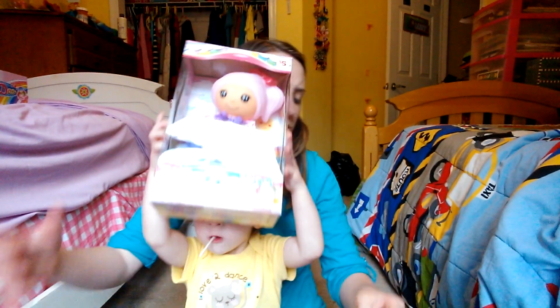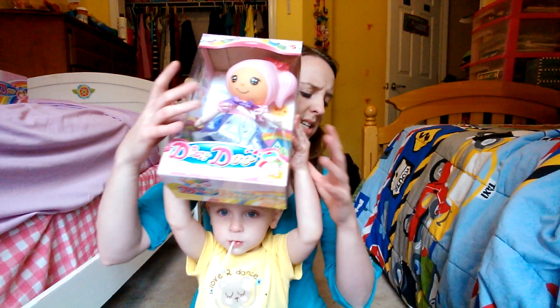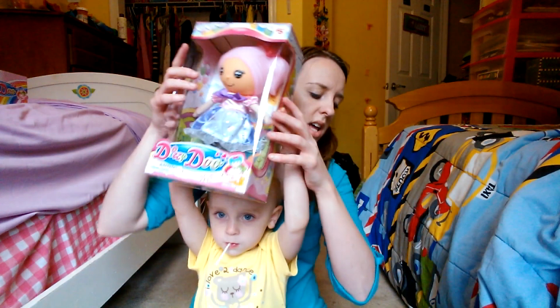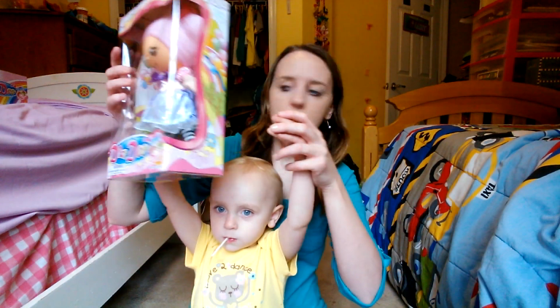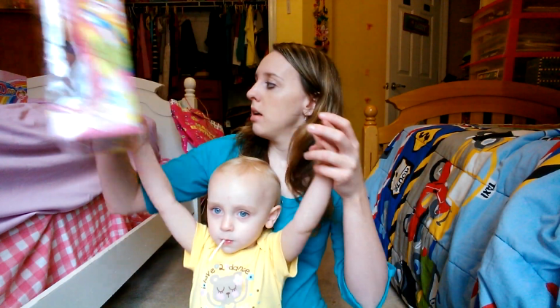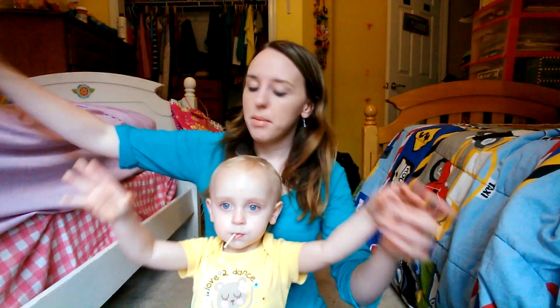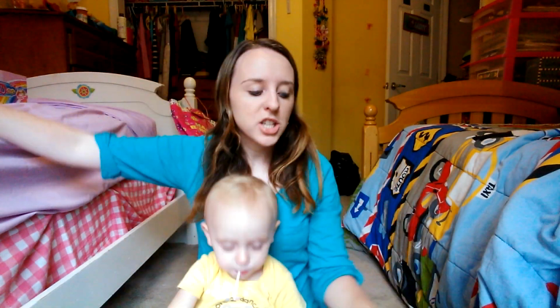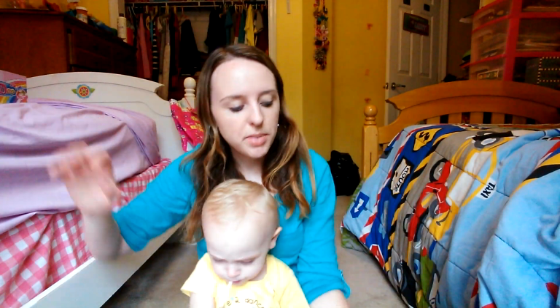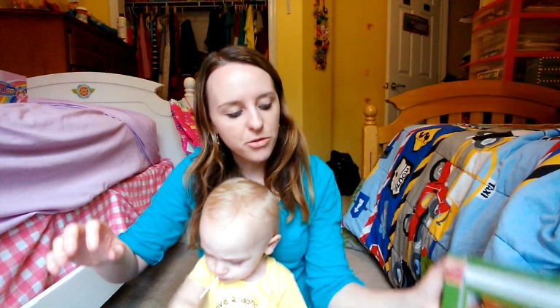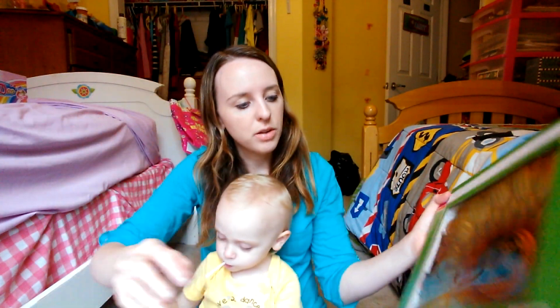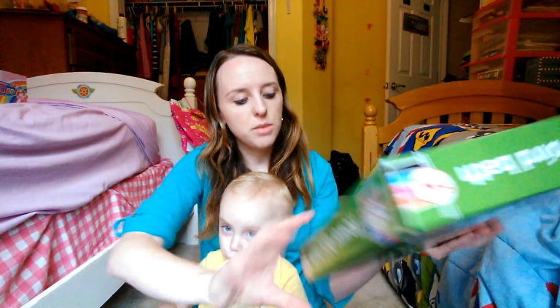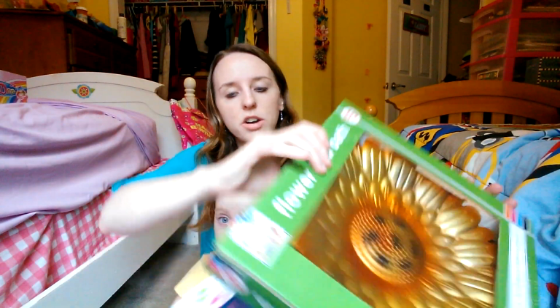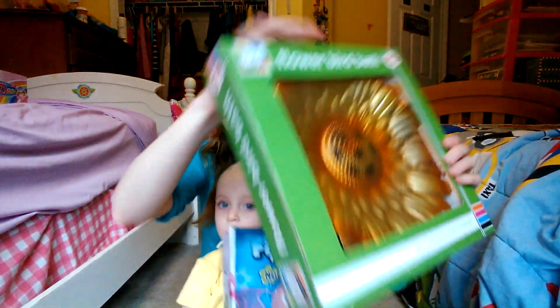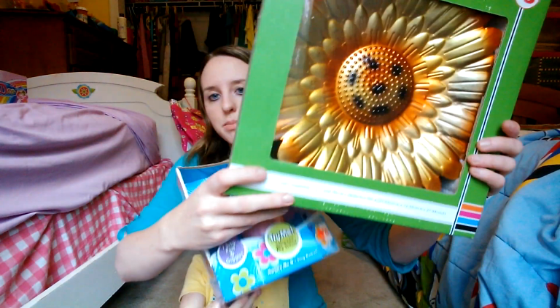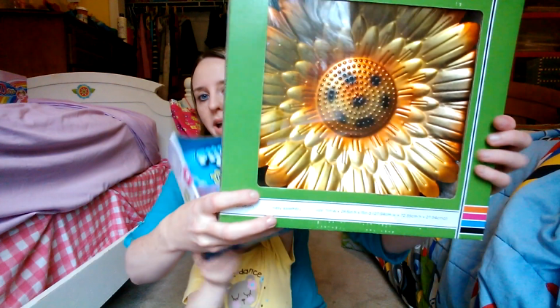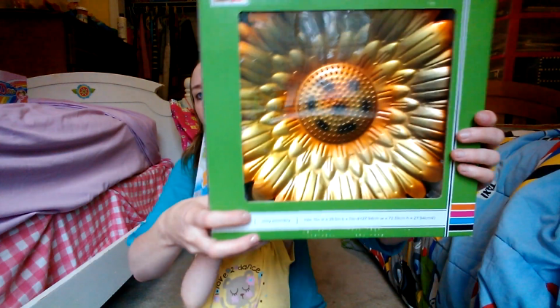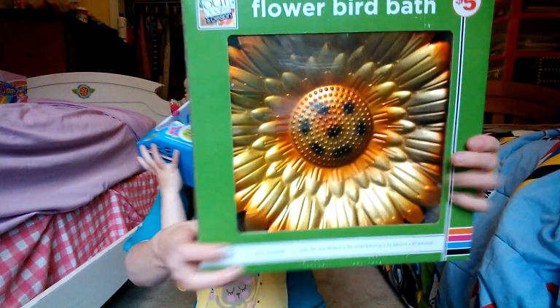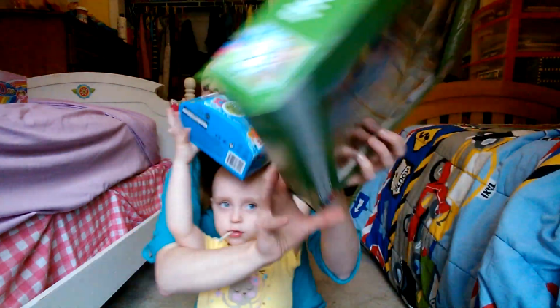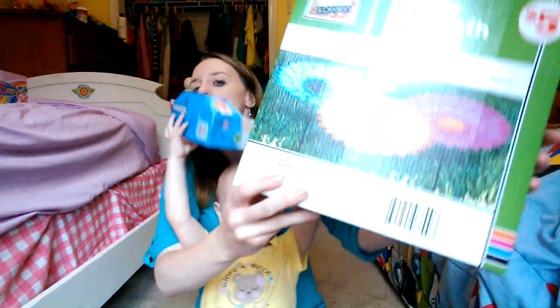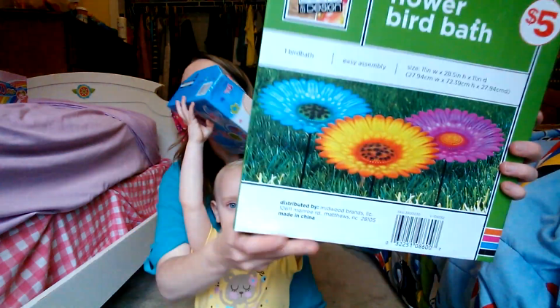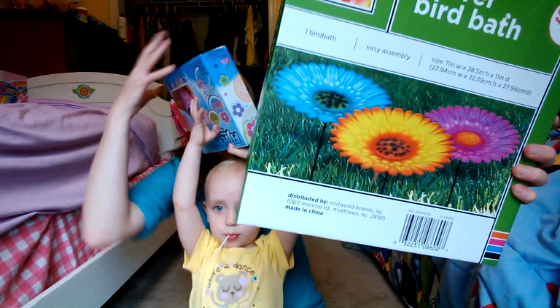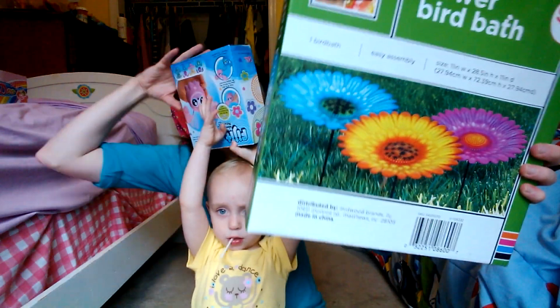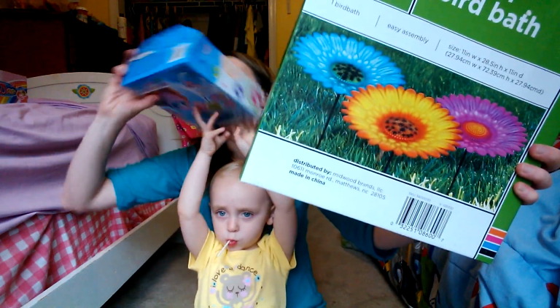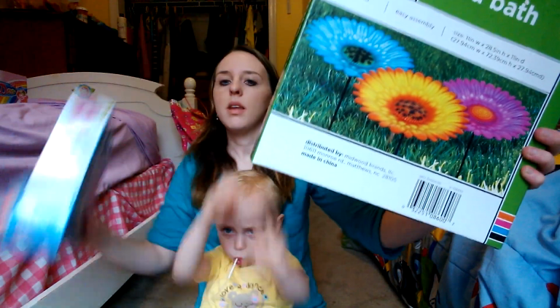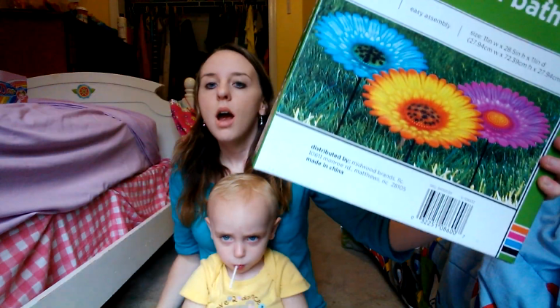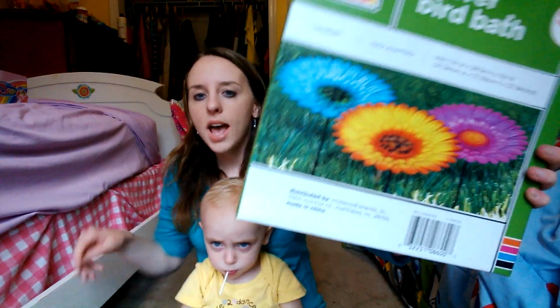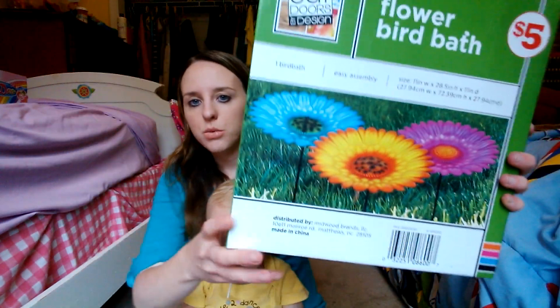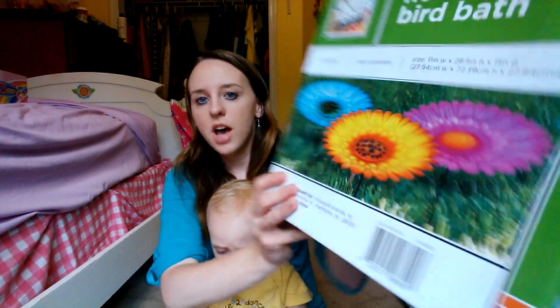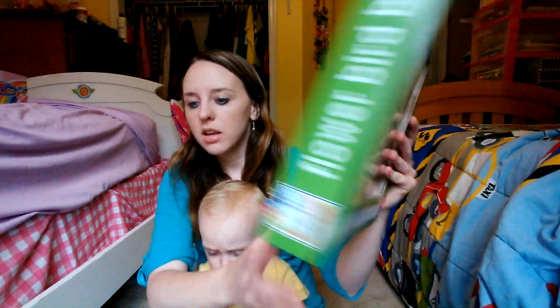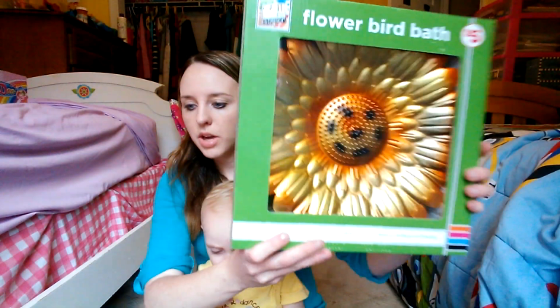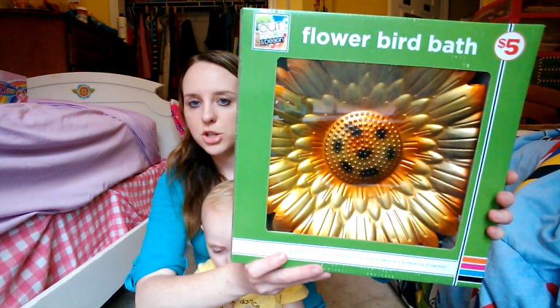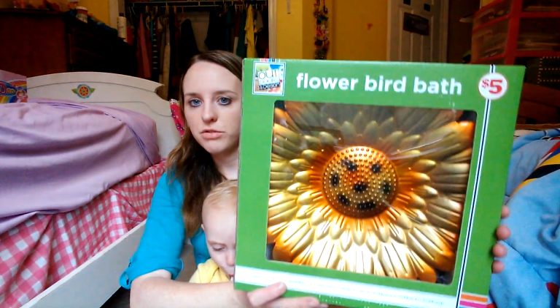Next, my mom actually asked me to pick this up for her if it was cheap — she had wanted it for a while. It's a birdbath, and it looks like that when you stand it up. It was $5, and we got it for $2.50.